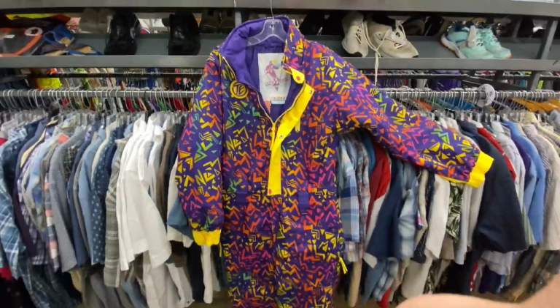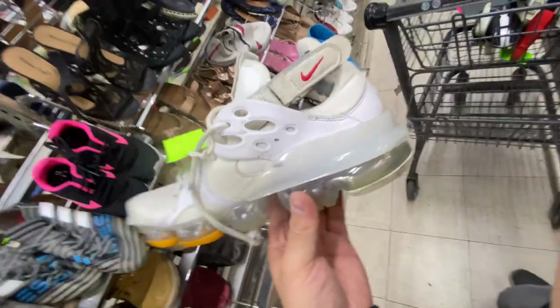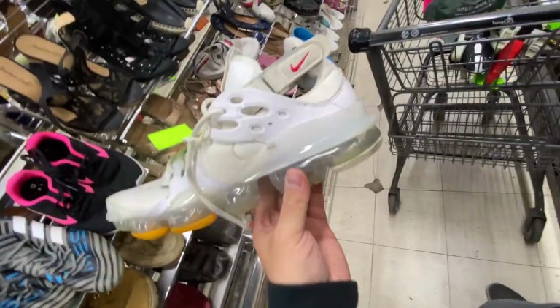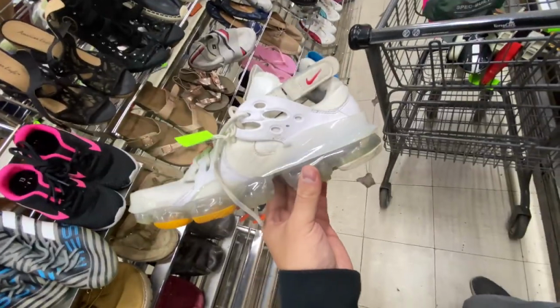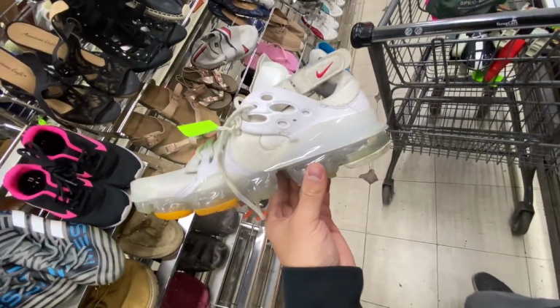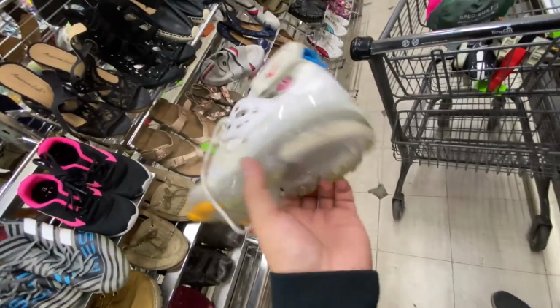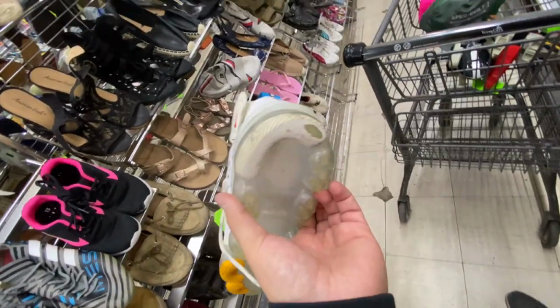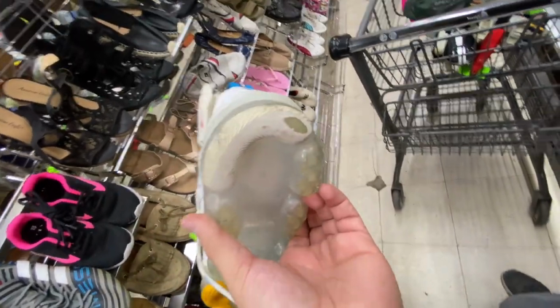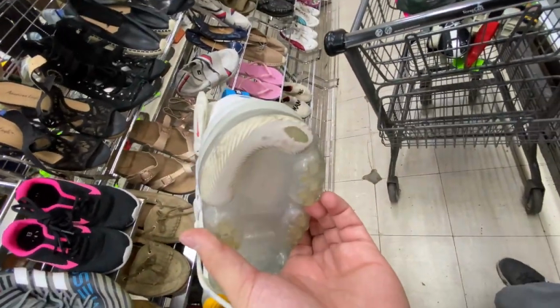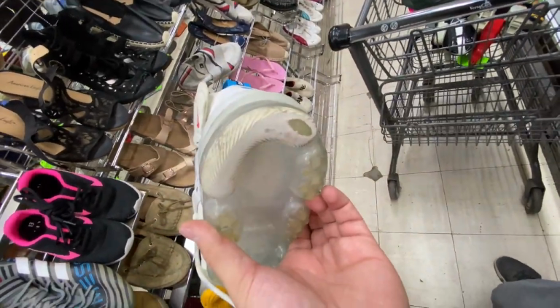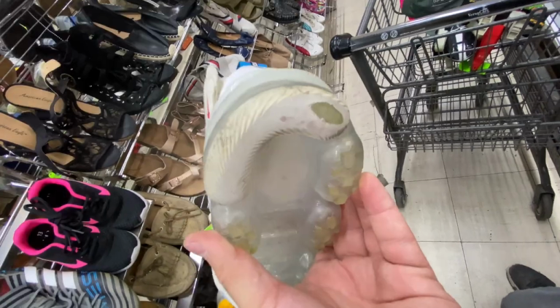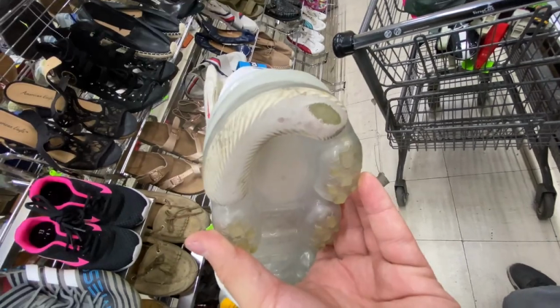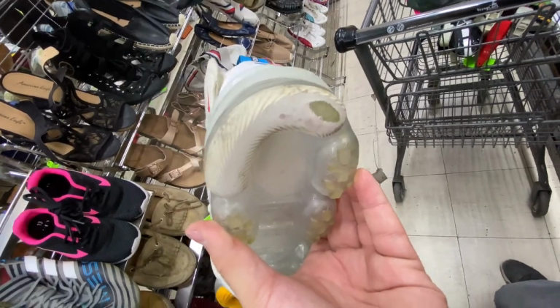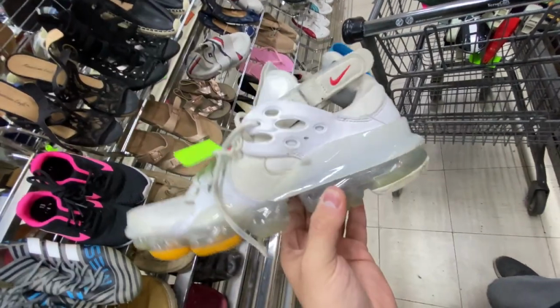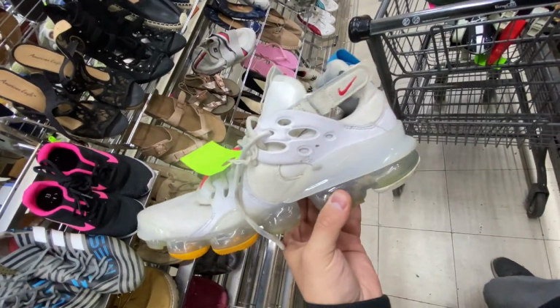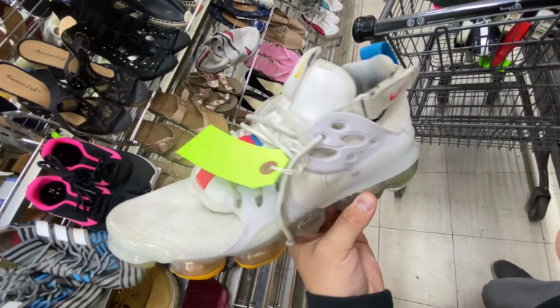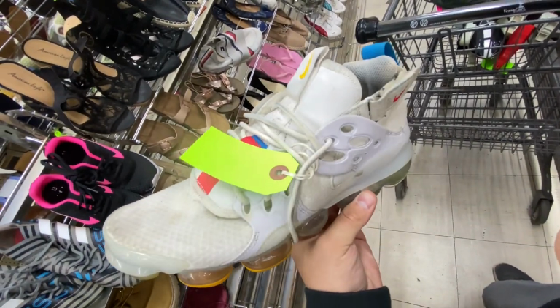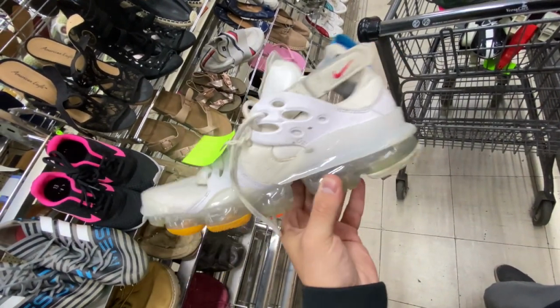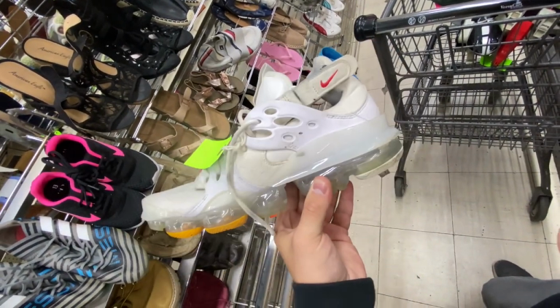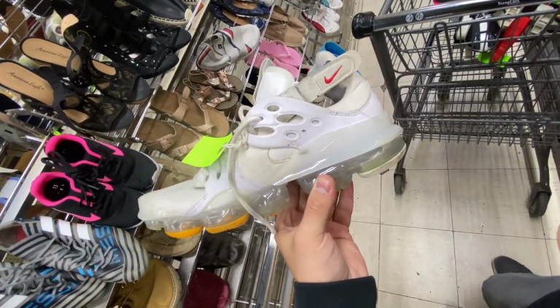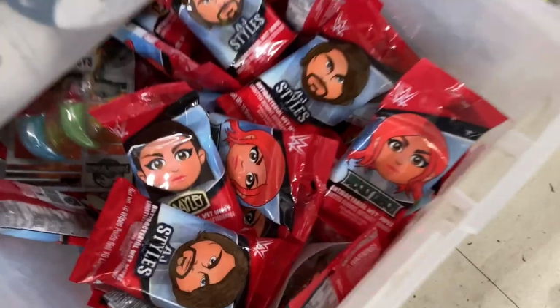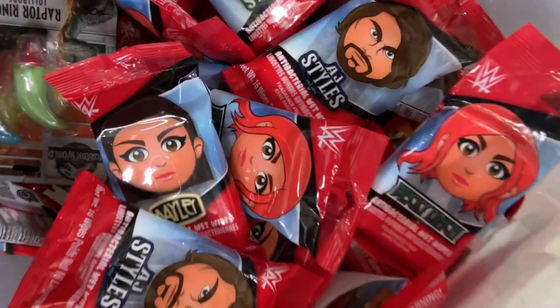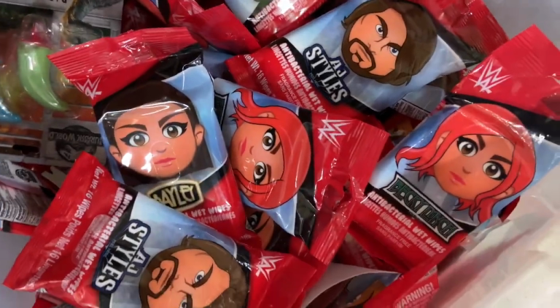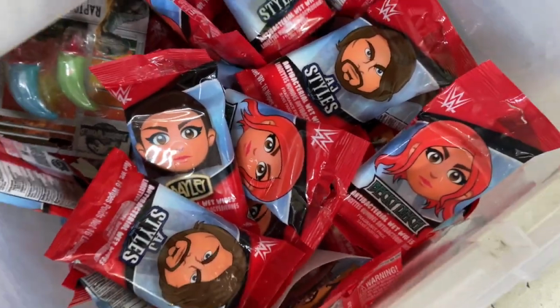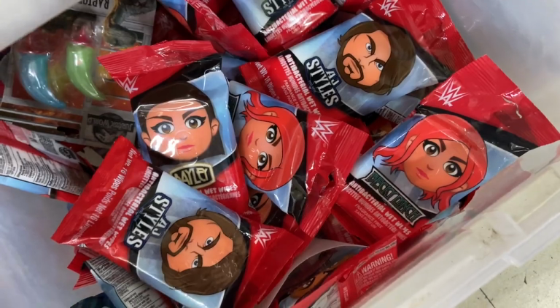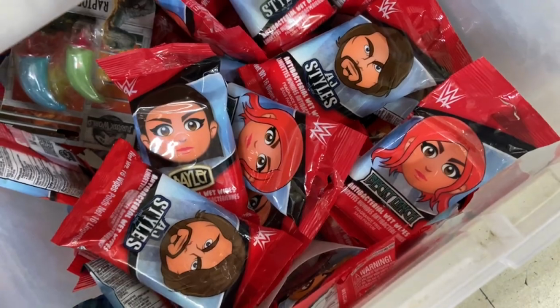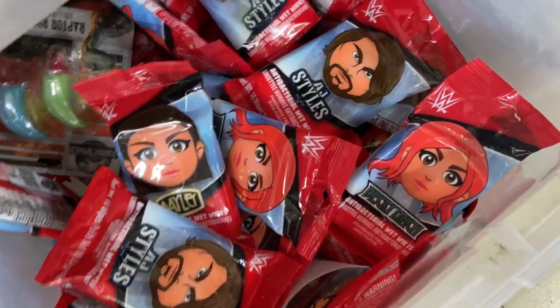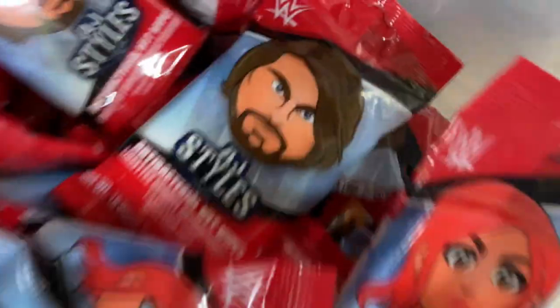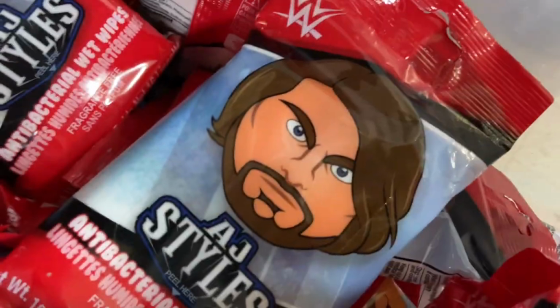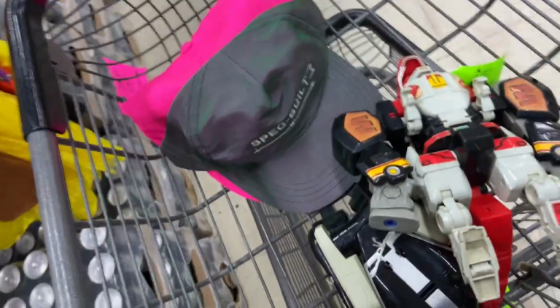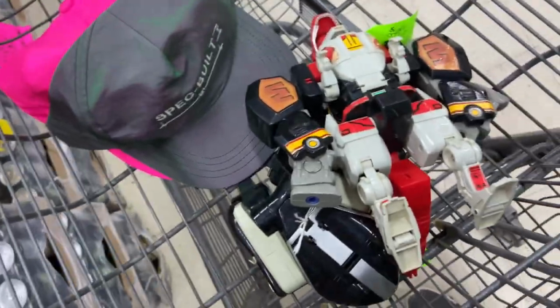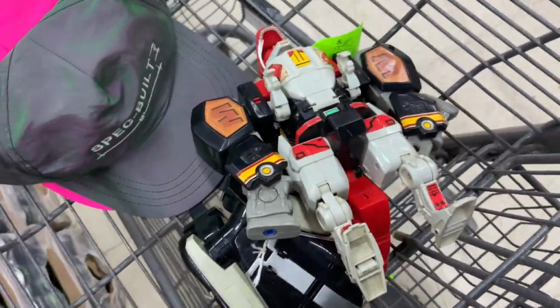Here's a pair of Vapor Maxes — they want 15 bucks for them. They look like they're already on their way out, so I'm probably gonna pass on them.